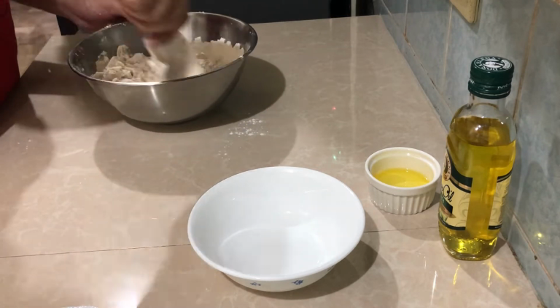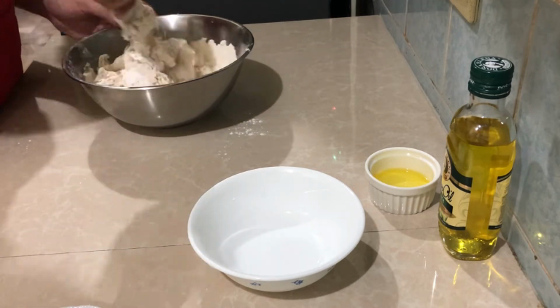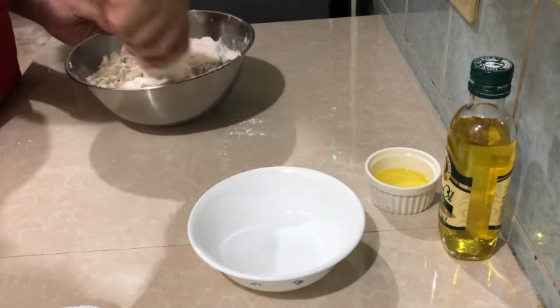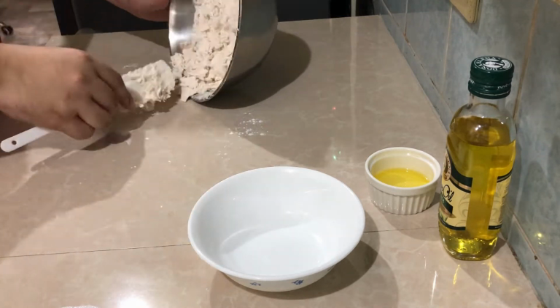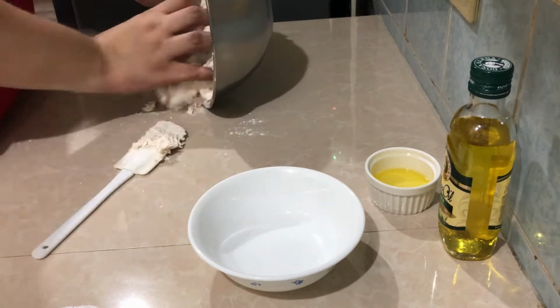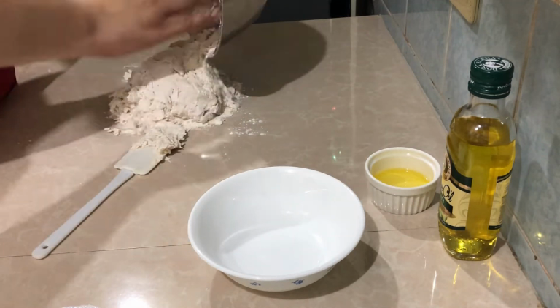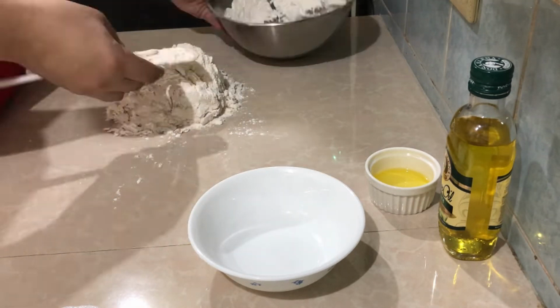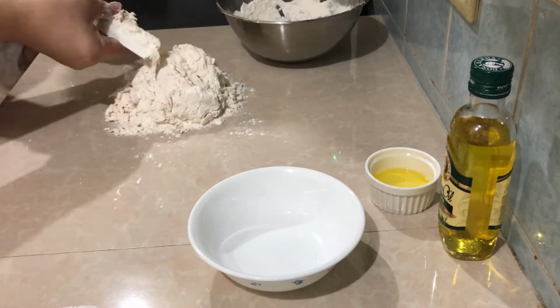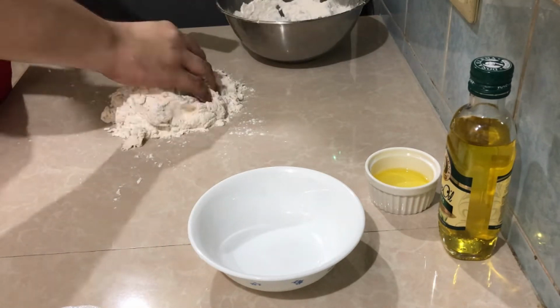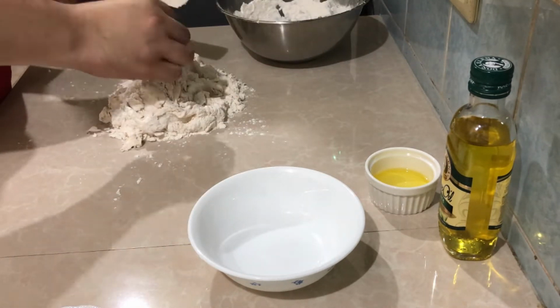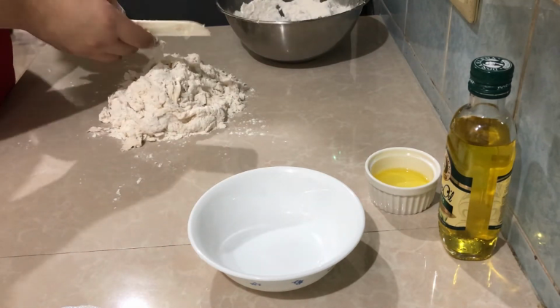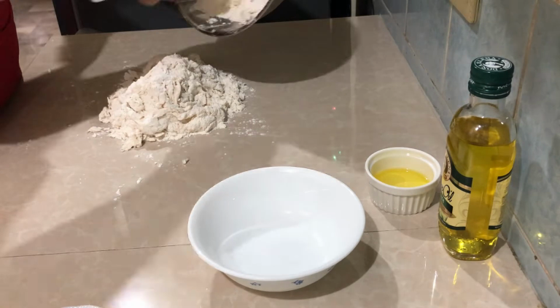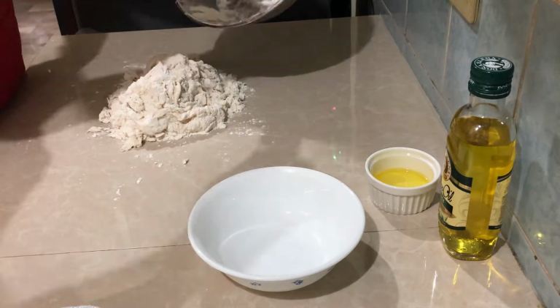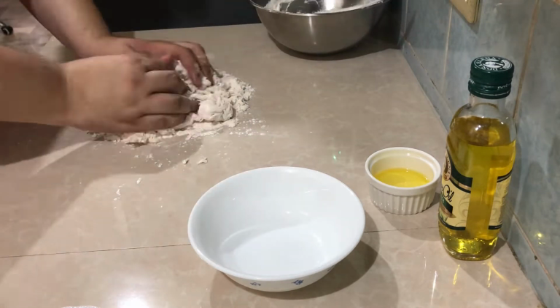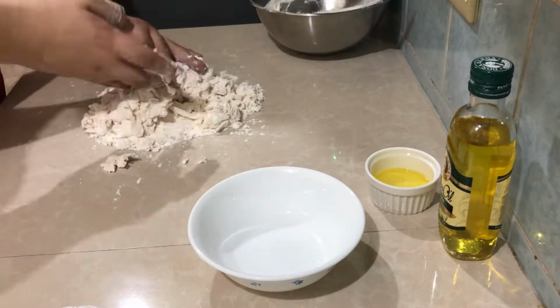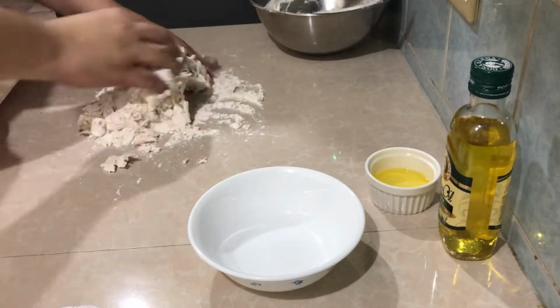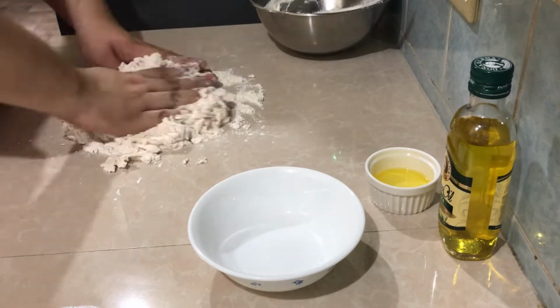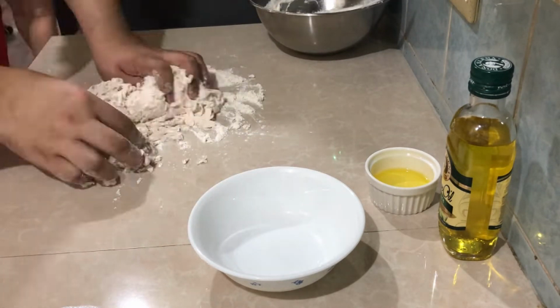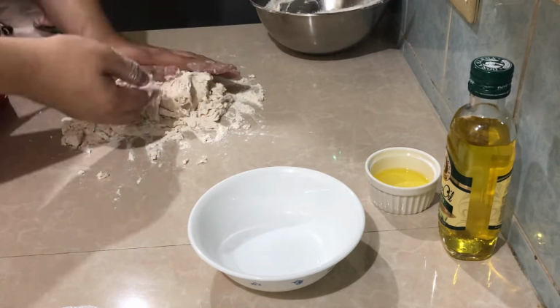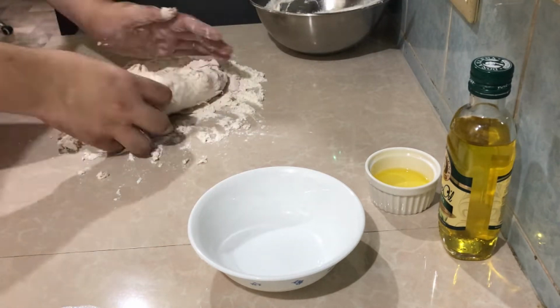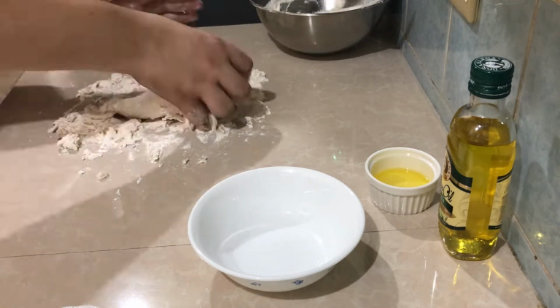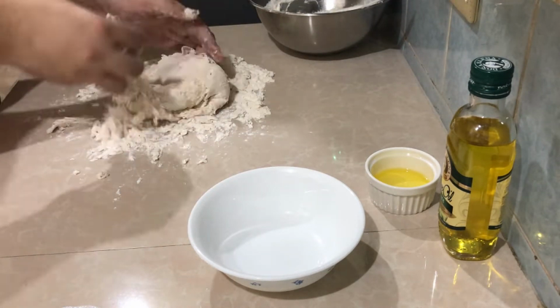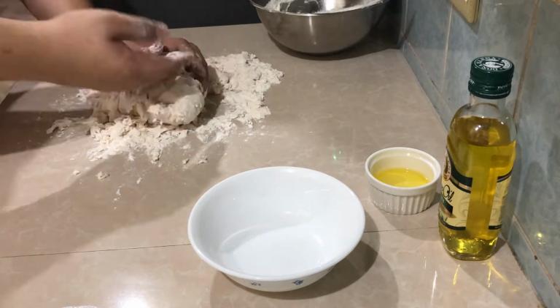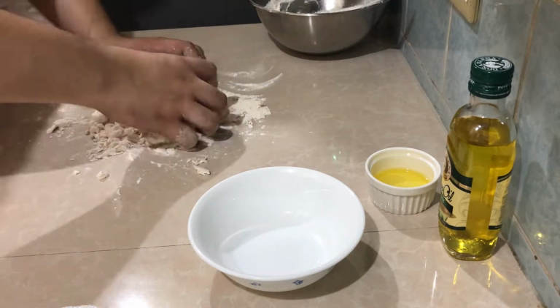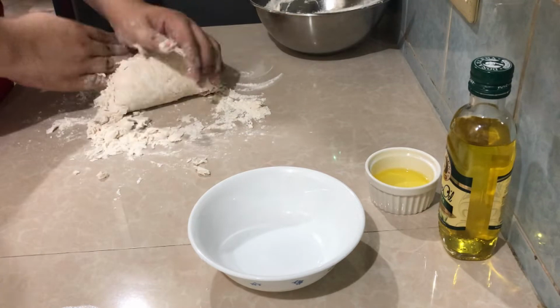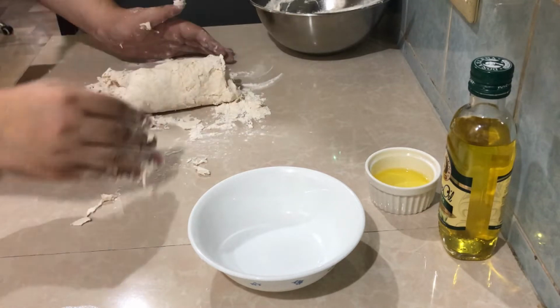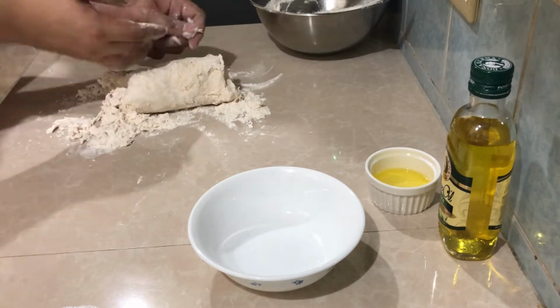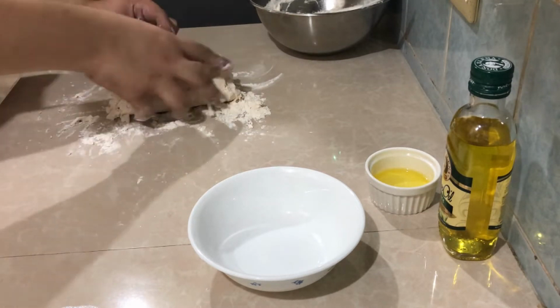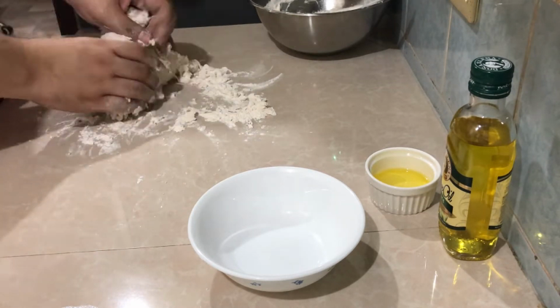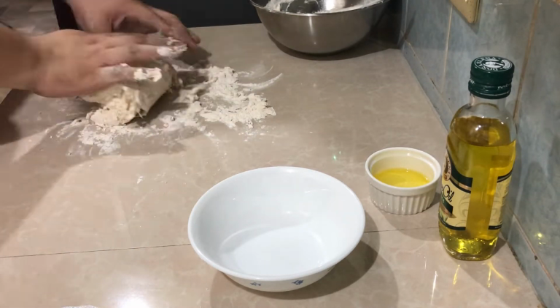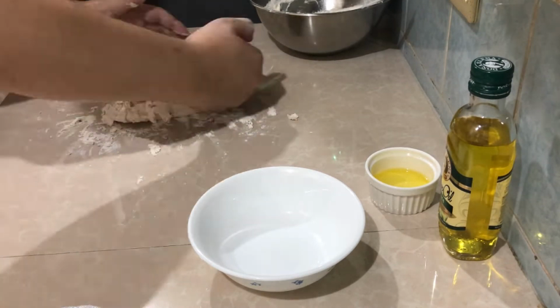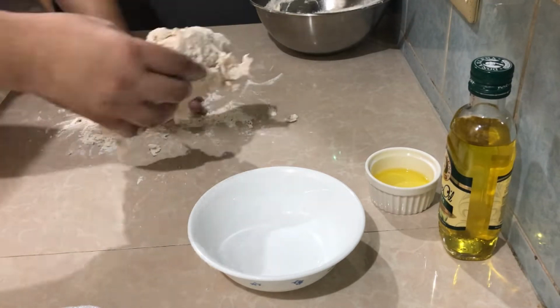Mix it all together, and then when it's kind of incorporated already you can start kneading your dough. You can see me kneading it here.